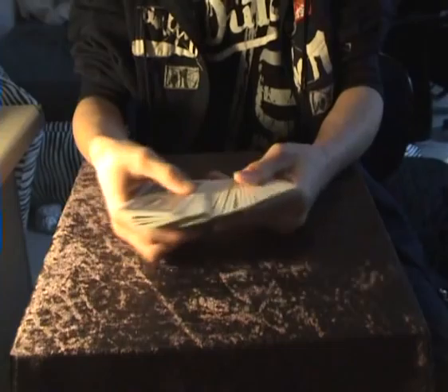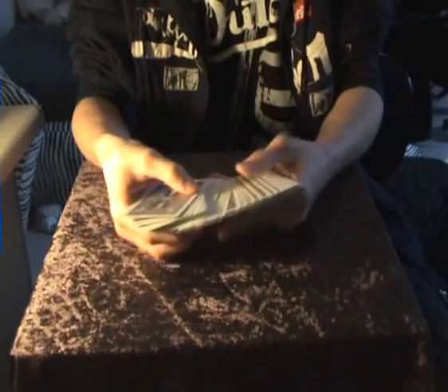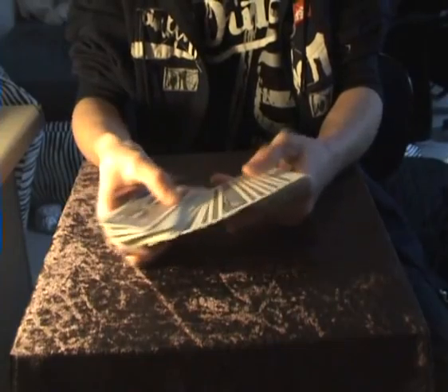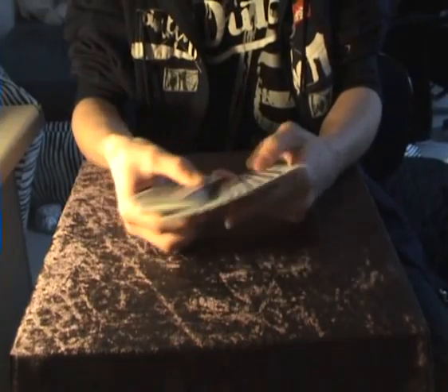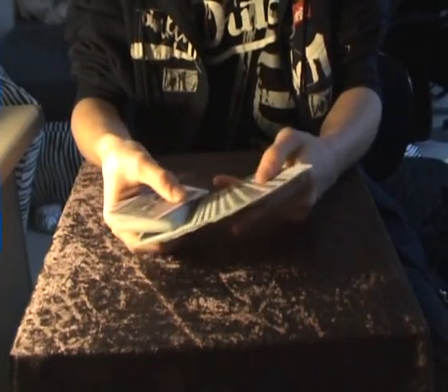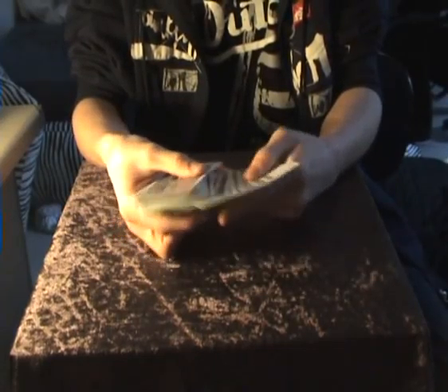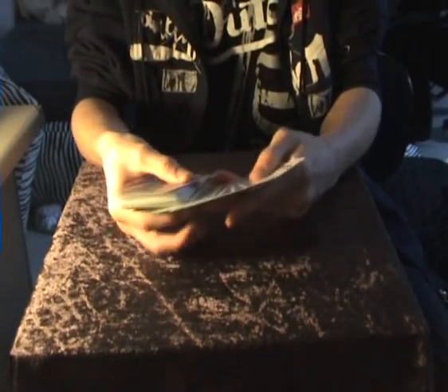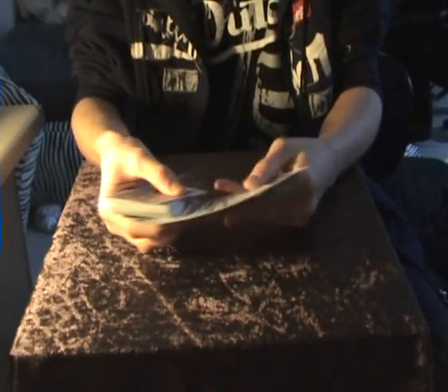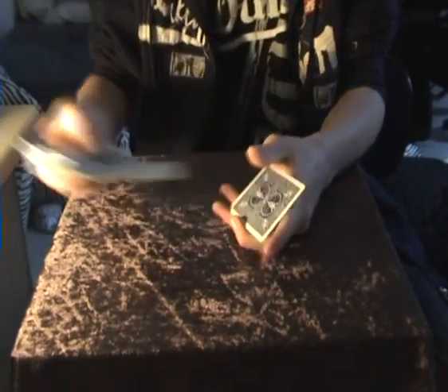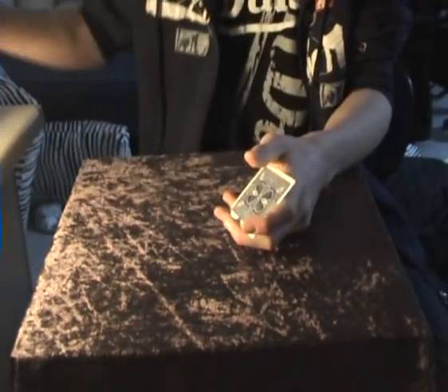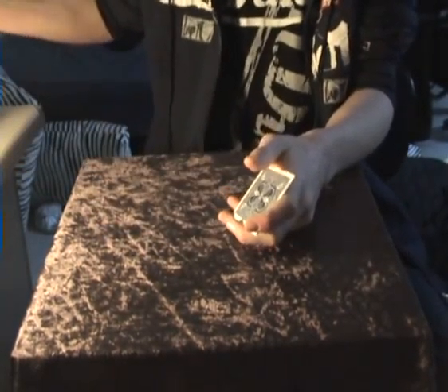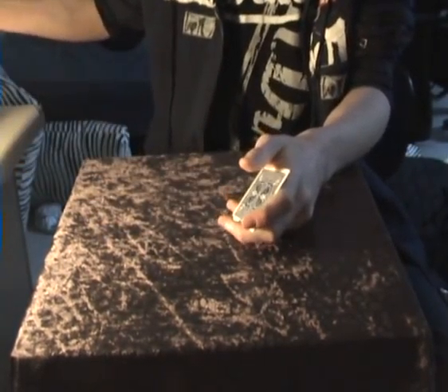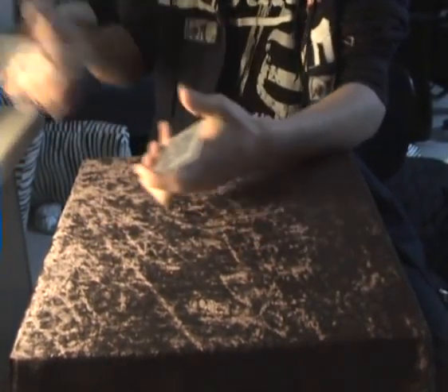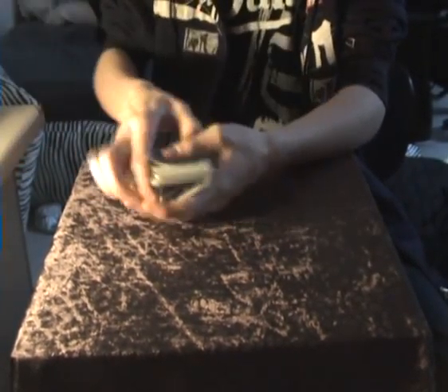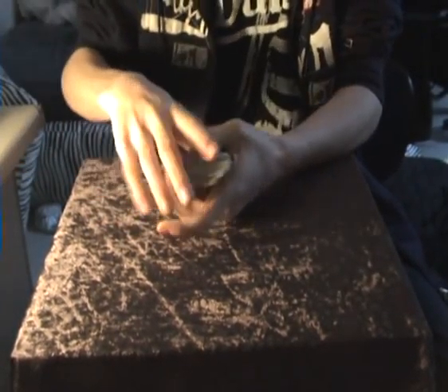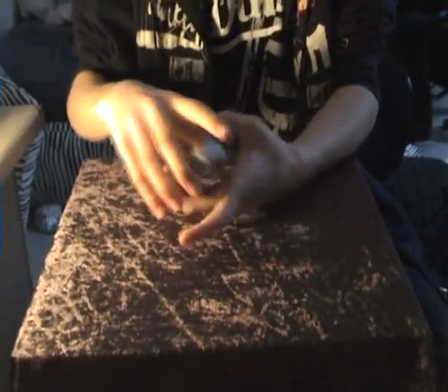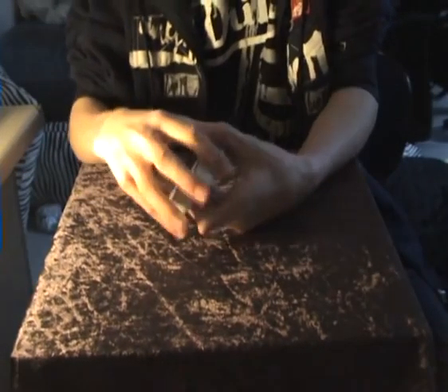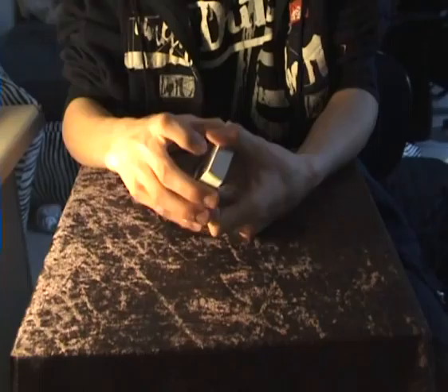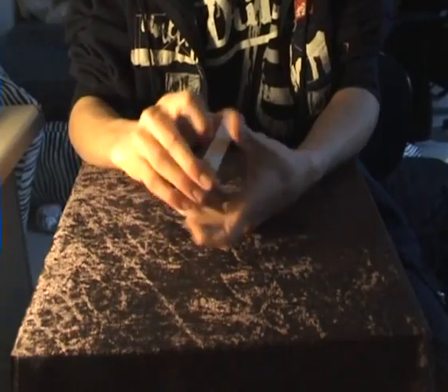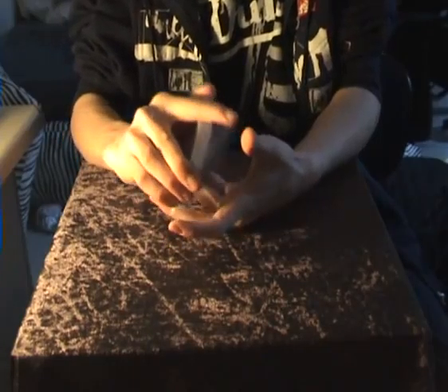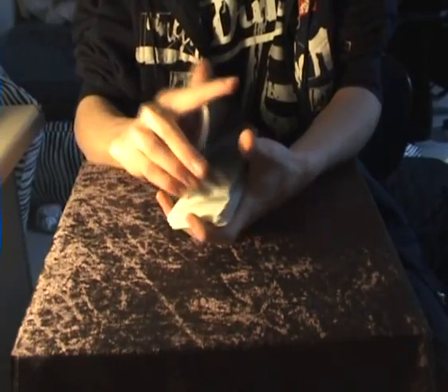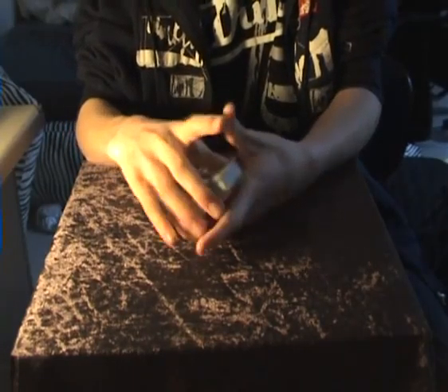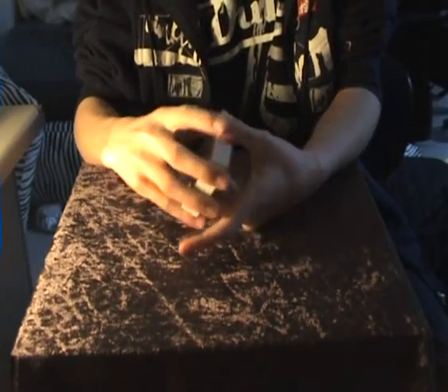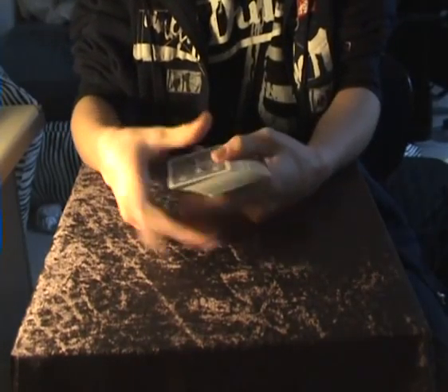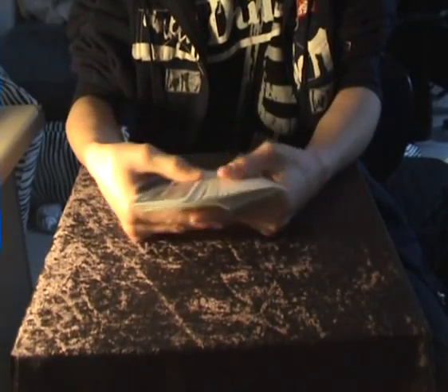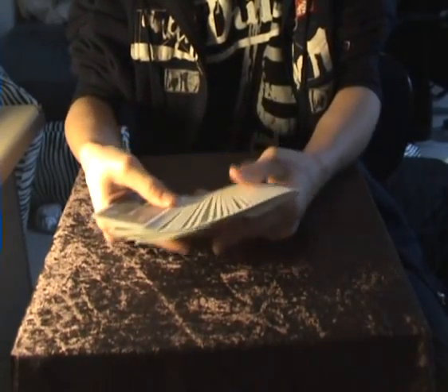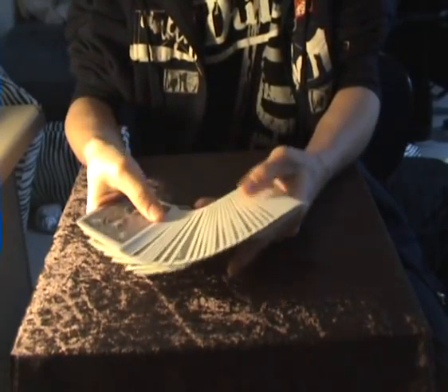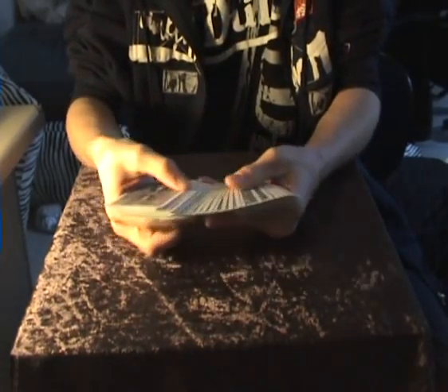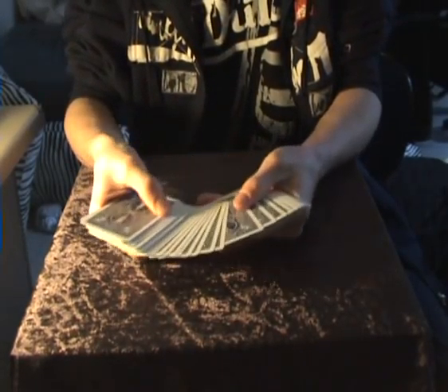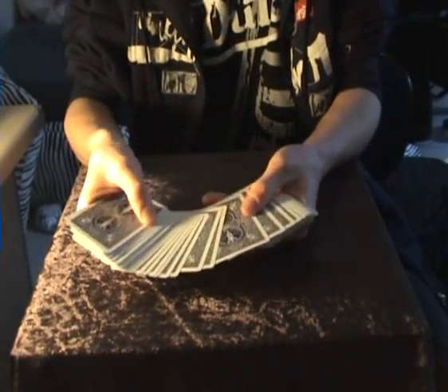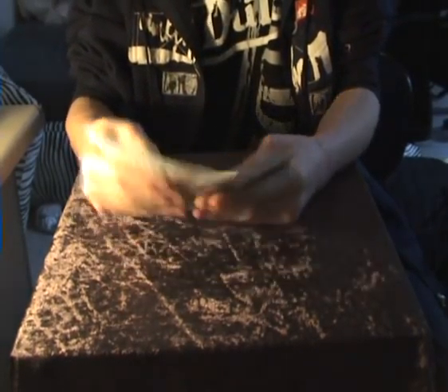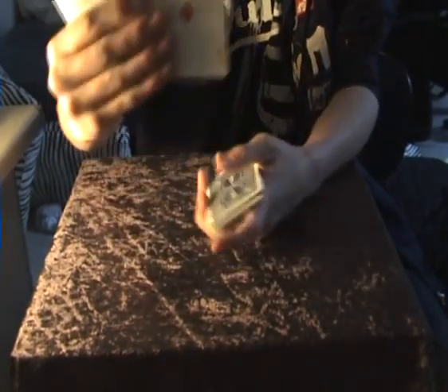Oh sorry, I saw some cards here. Alright, so start off by one card is touched — let's just say that one.